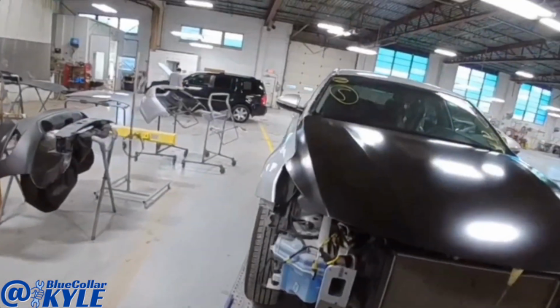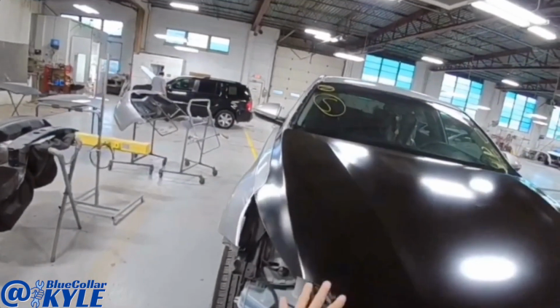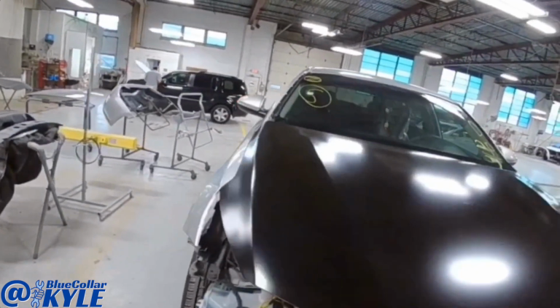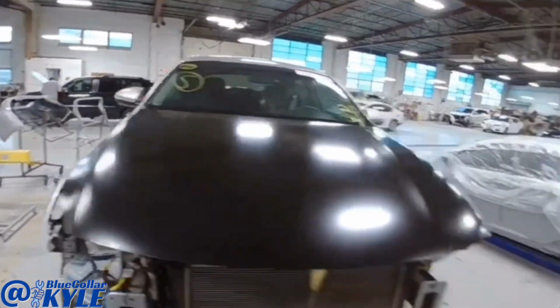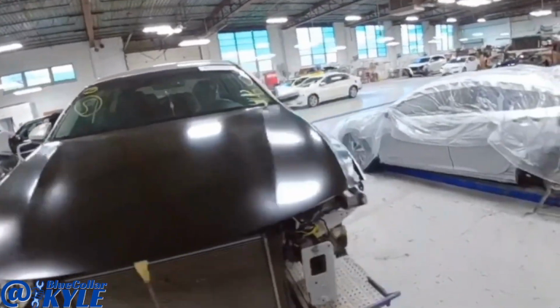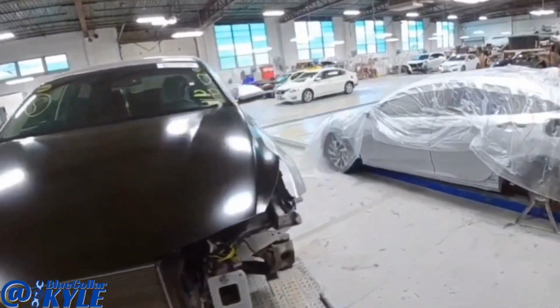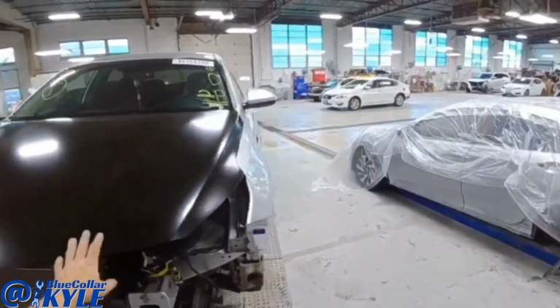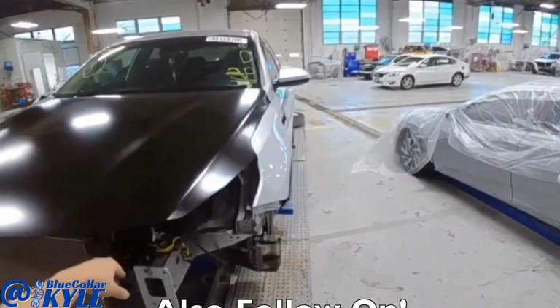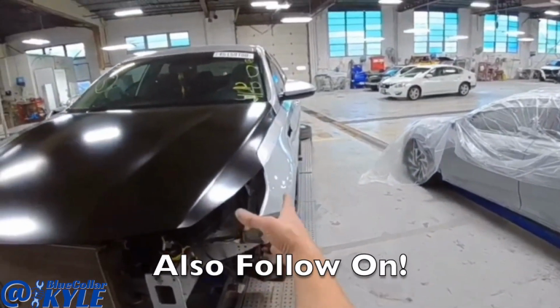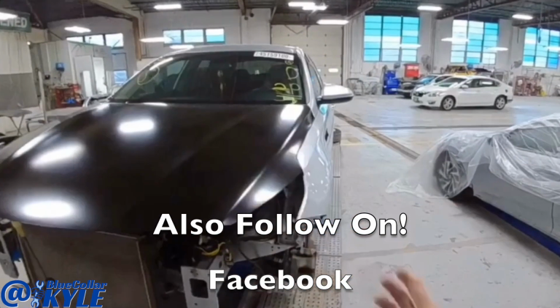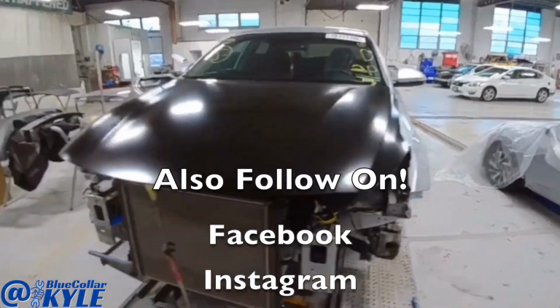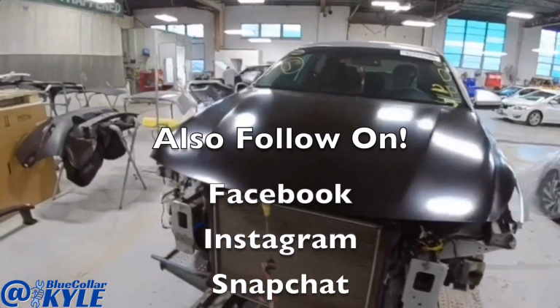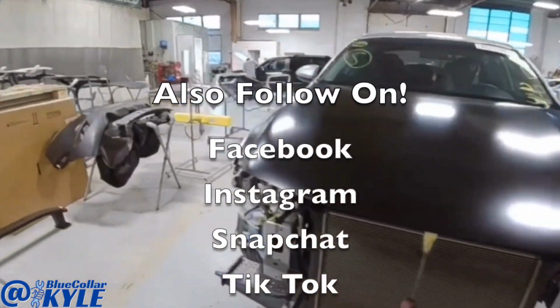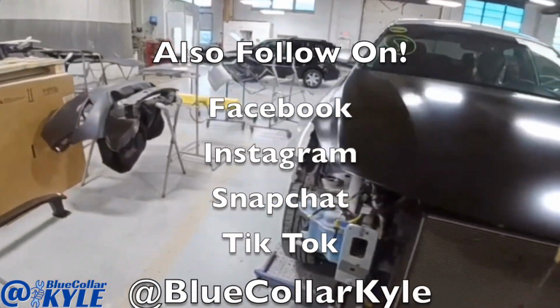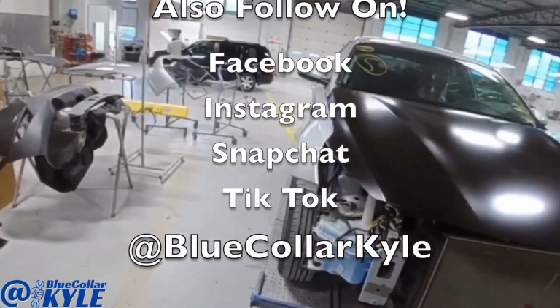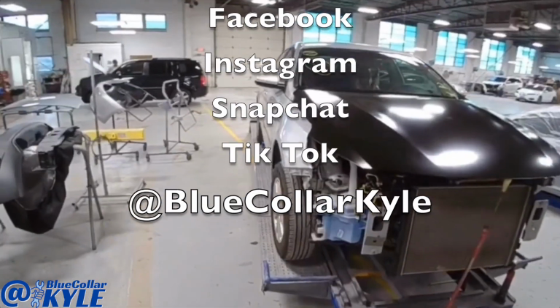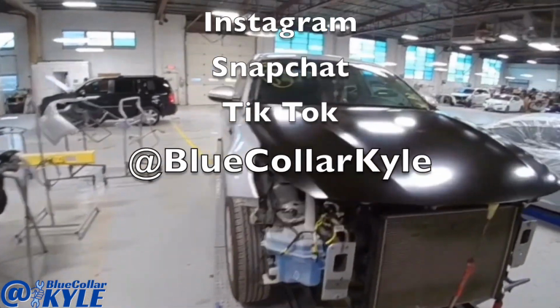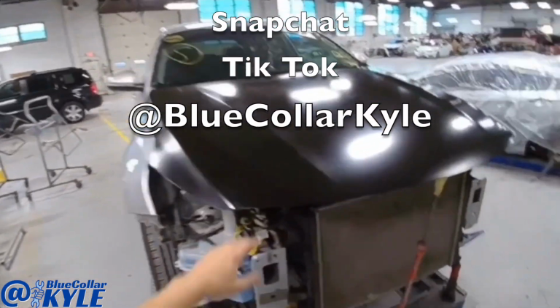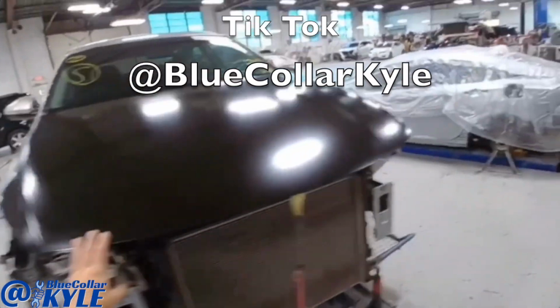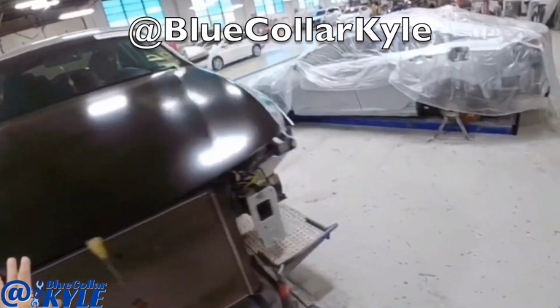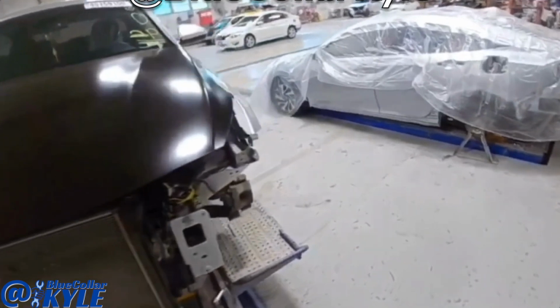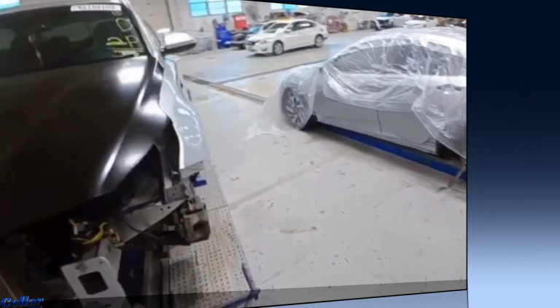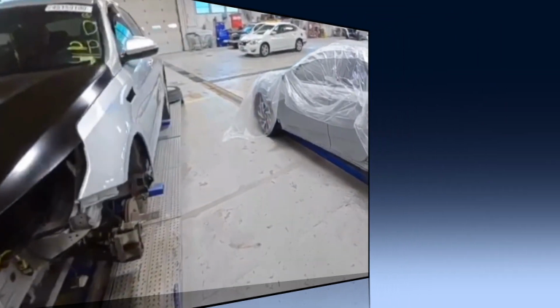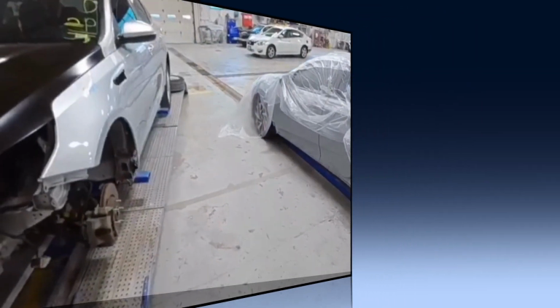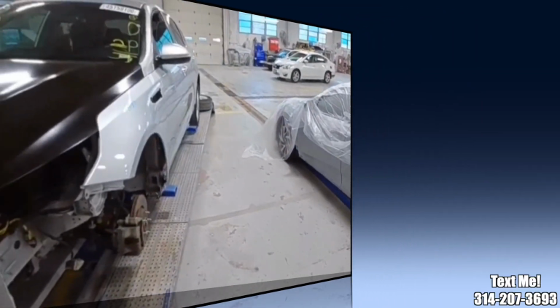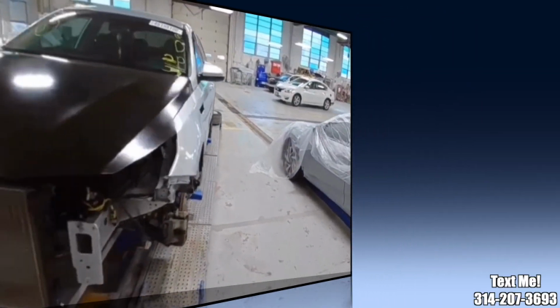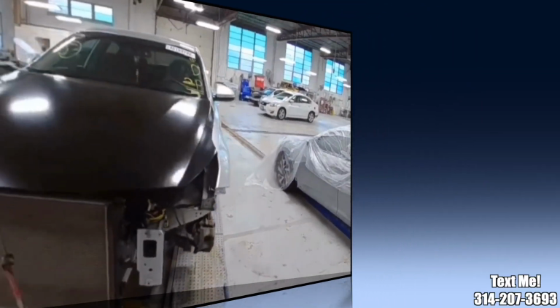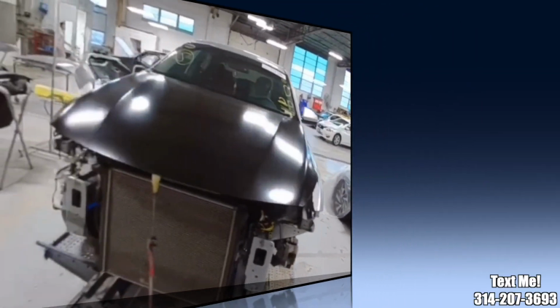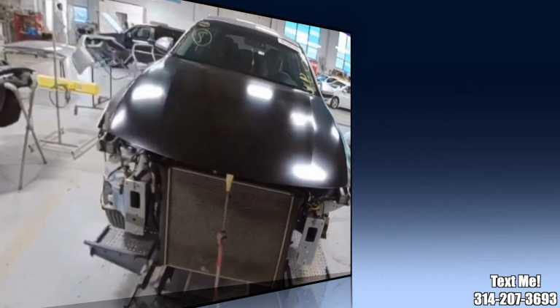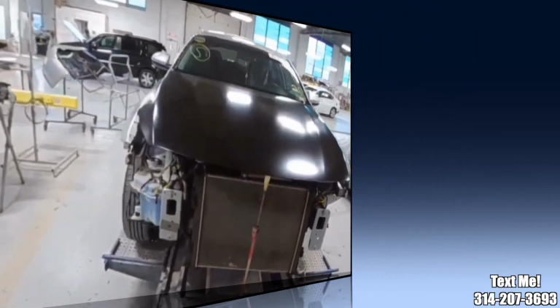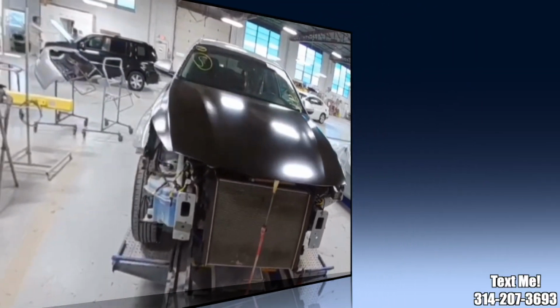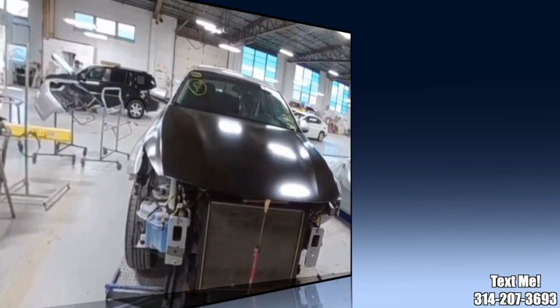I got this front end all fit together — the hood and fenders, everything's lining up very nicely. So I'm going to go ahead and get it out of clamps and get it down off the frame rack, and I'll get this one over to our paint department.